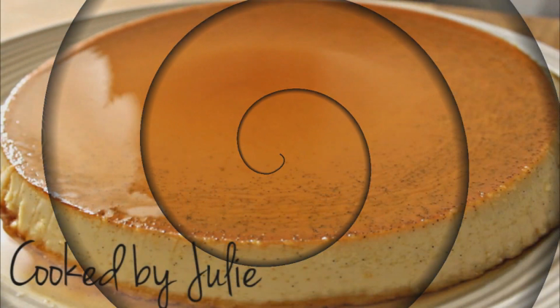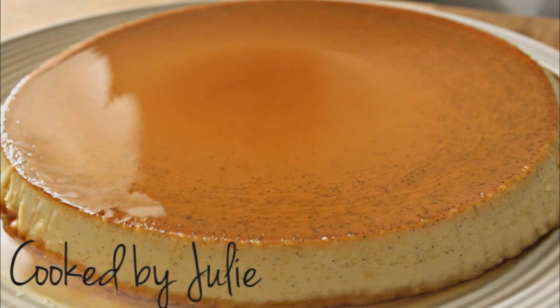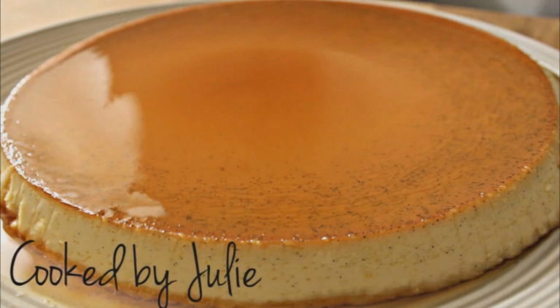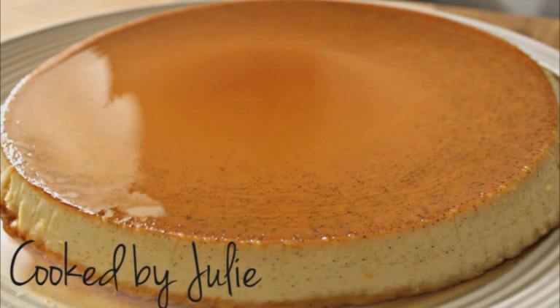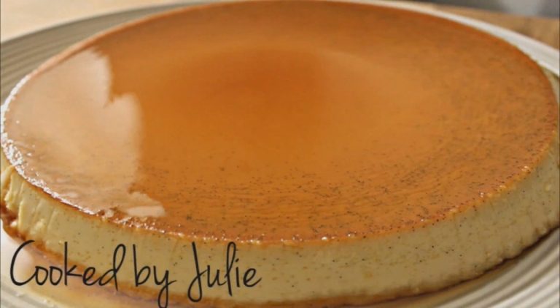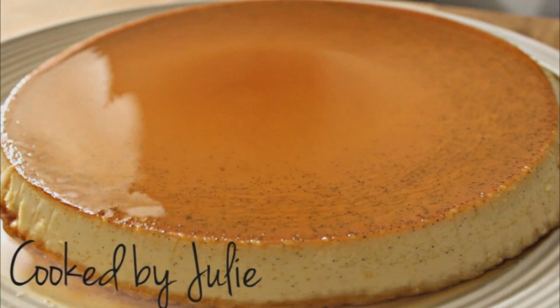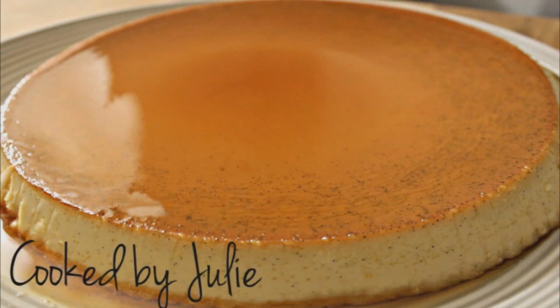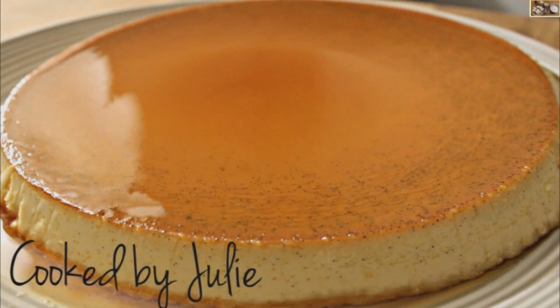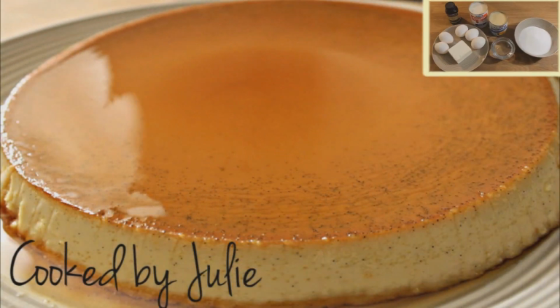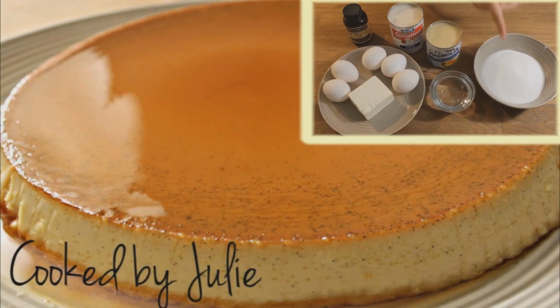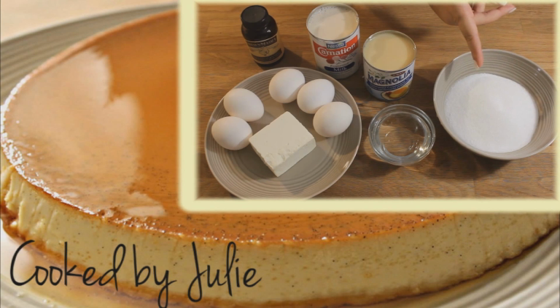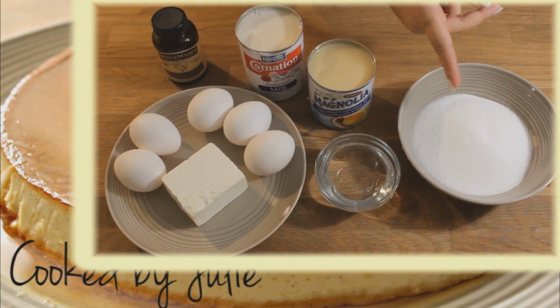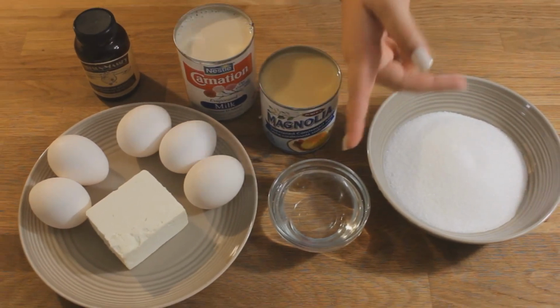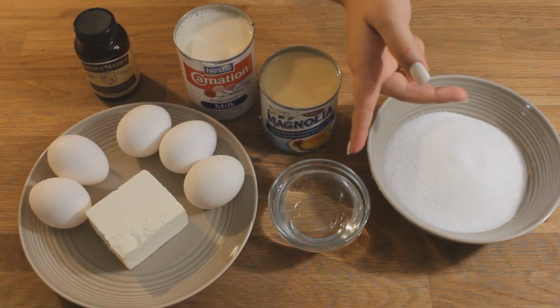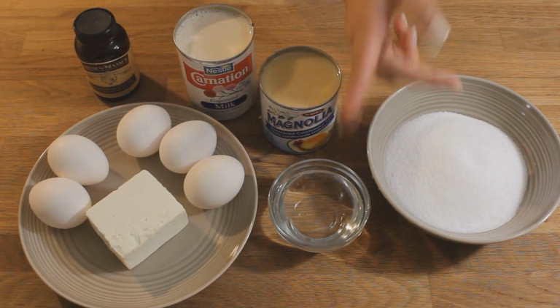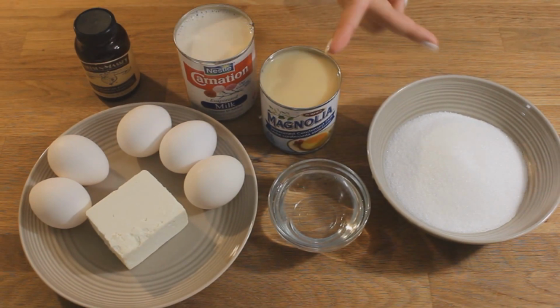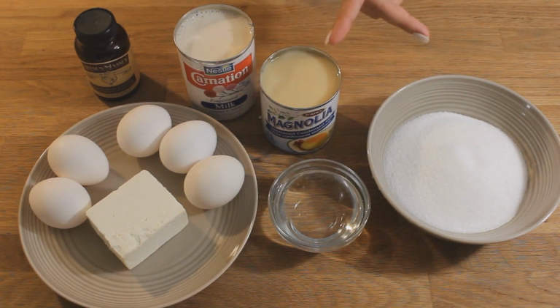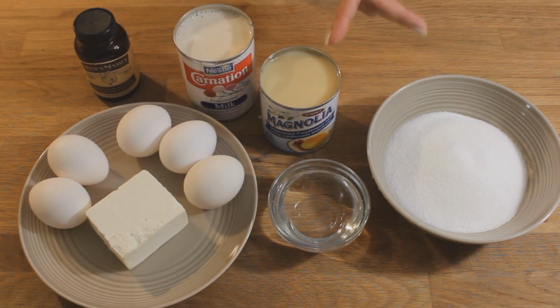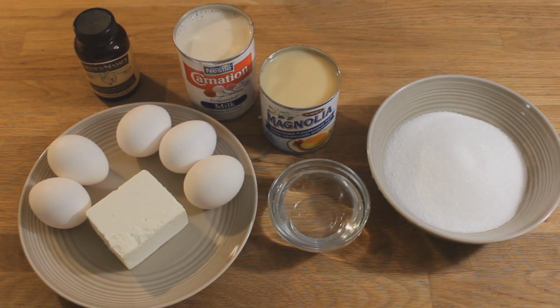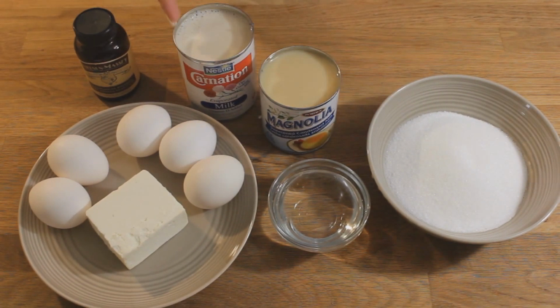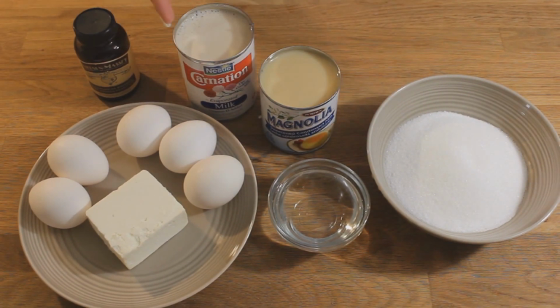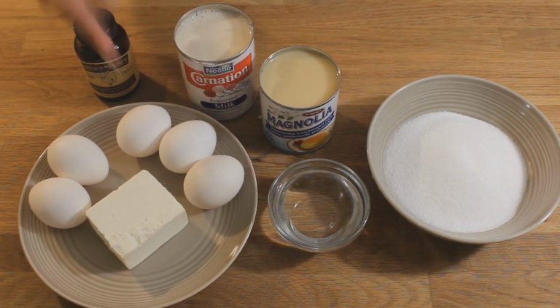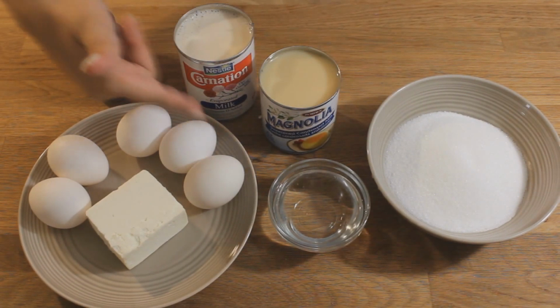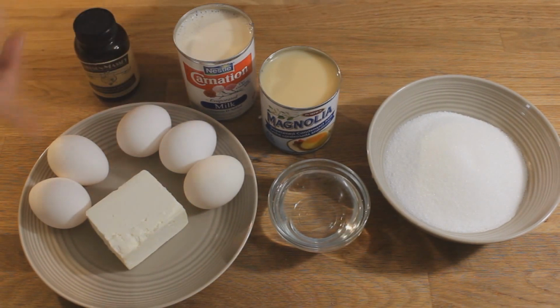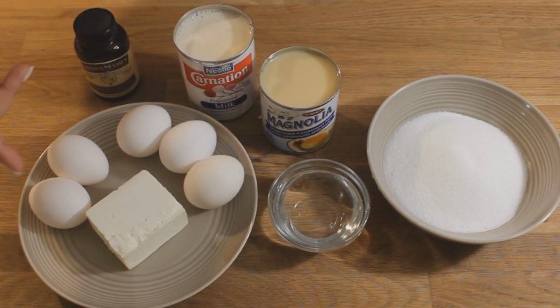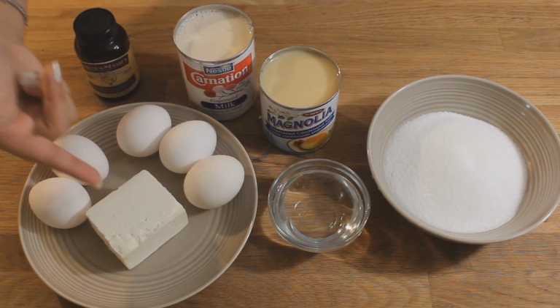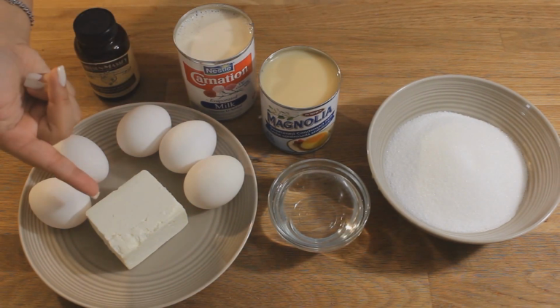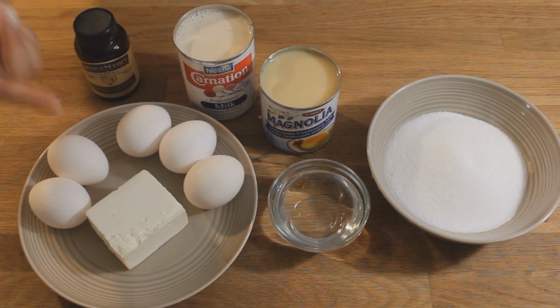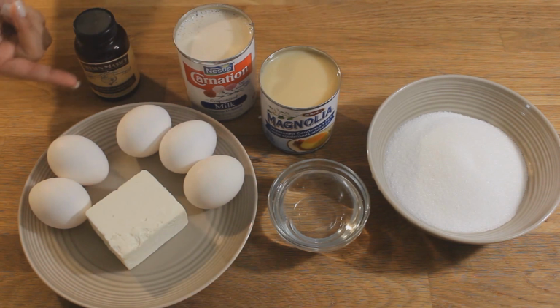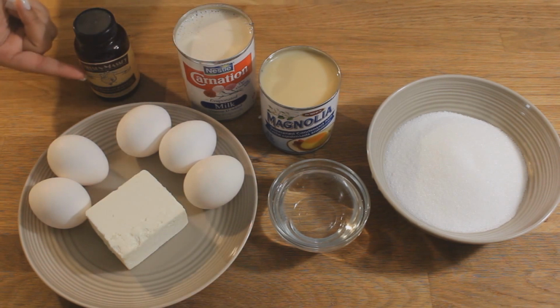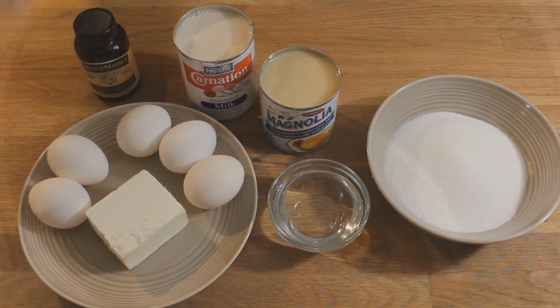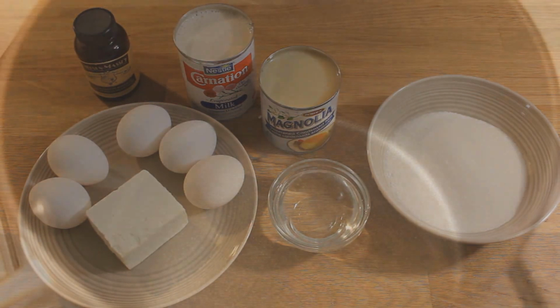Today I'll be making caramel cheese custard, also known as flan. You need sugar, water, condensed milk, evaporated milk, eggs, cream cheese, and some vanilla extract.